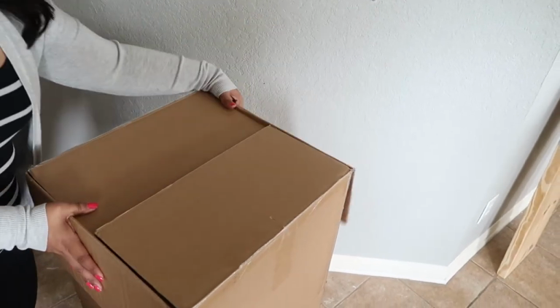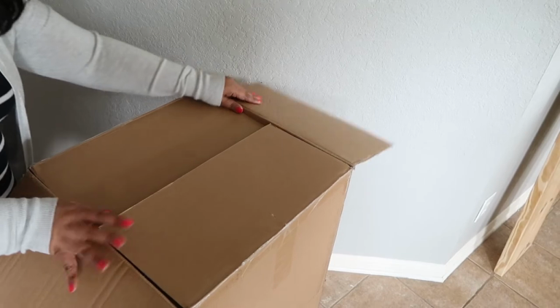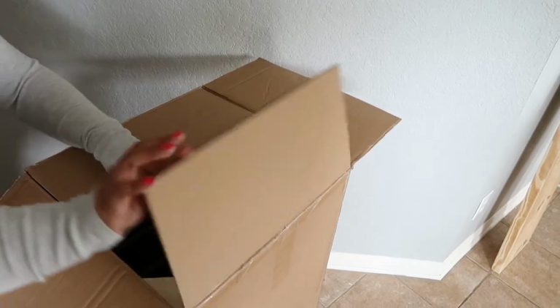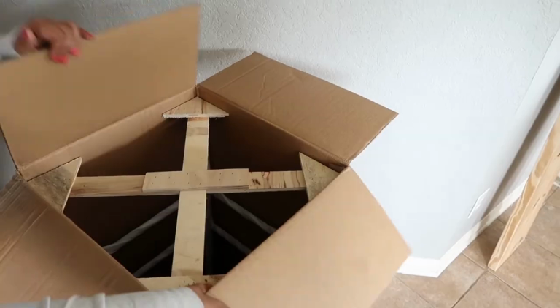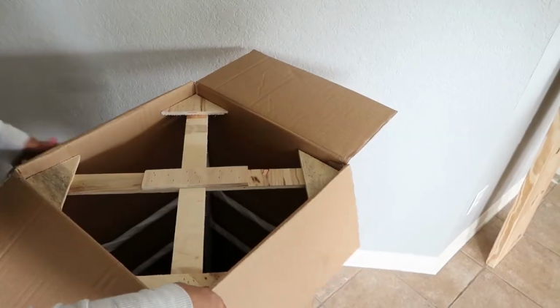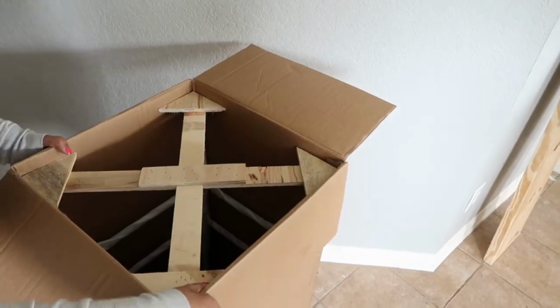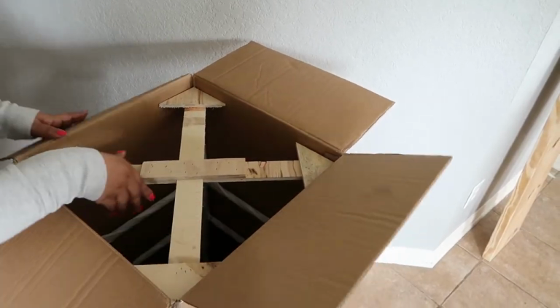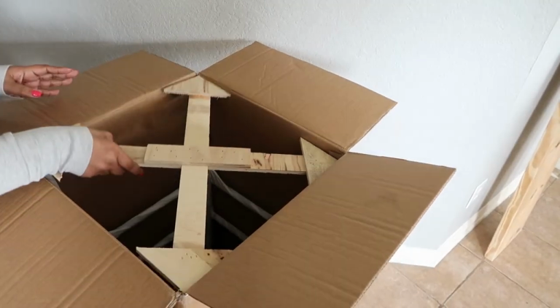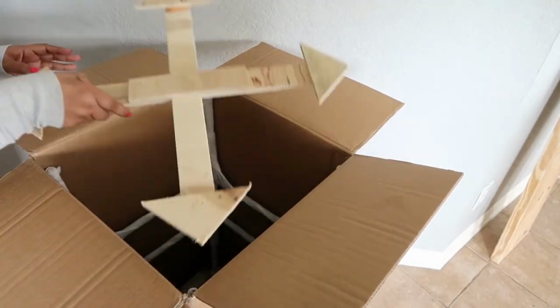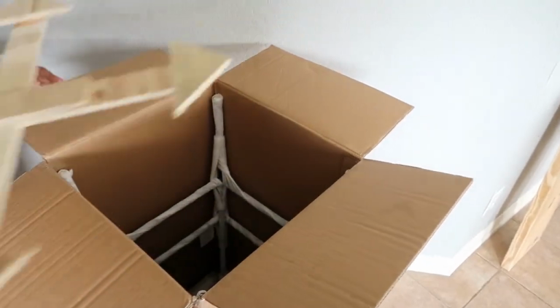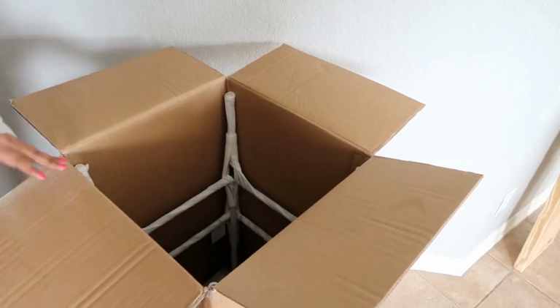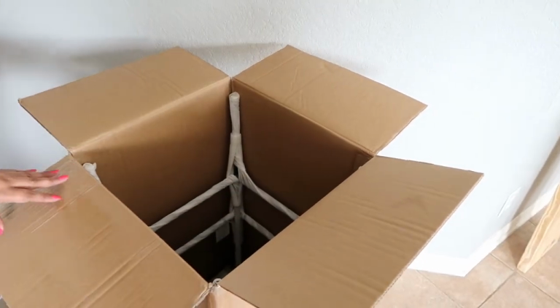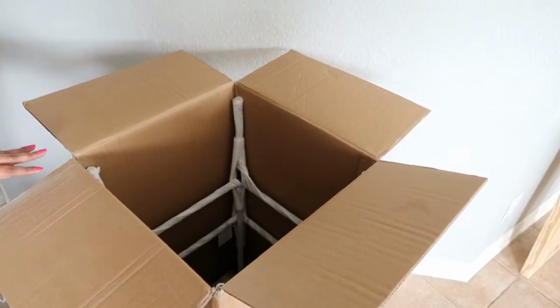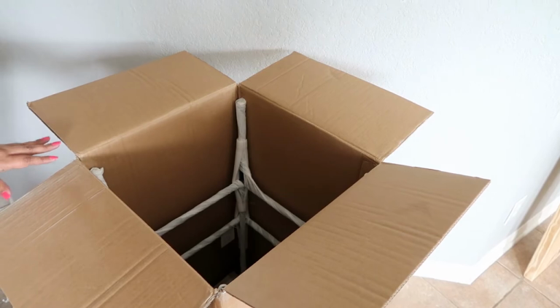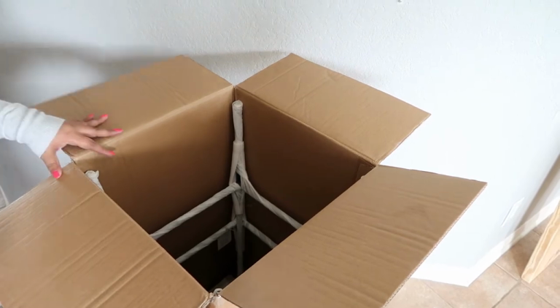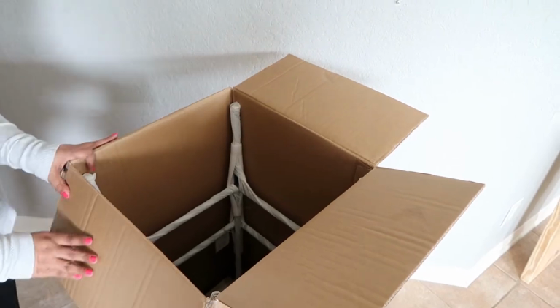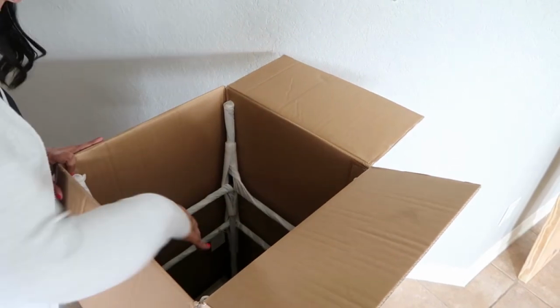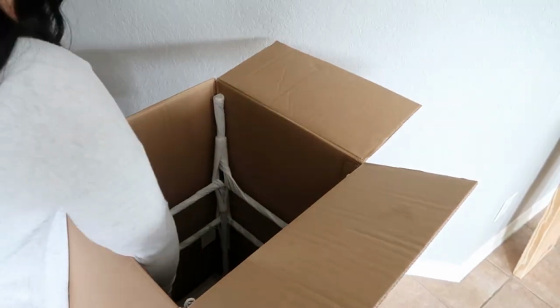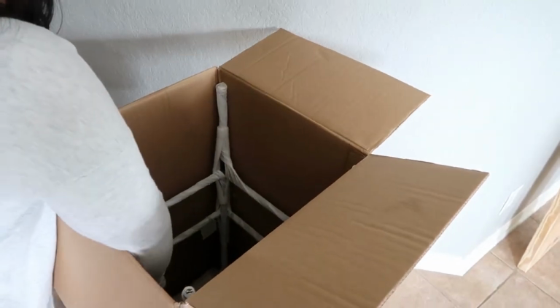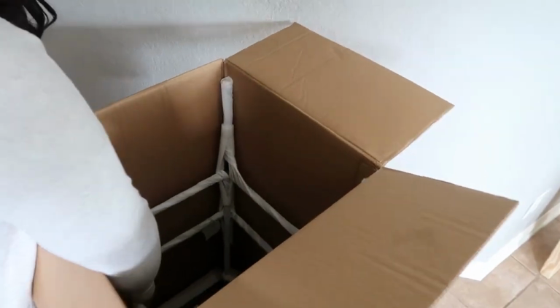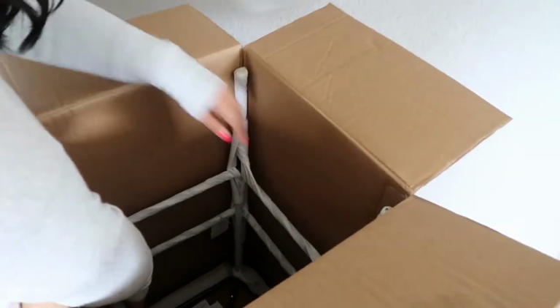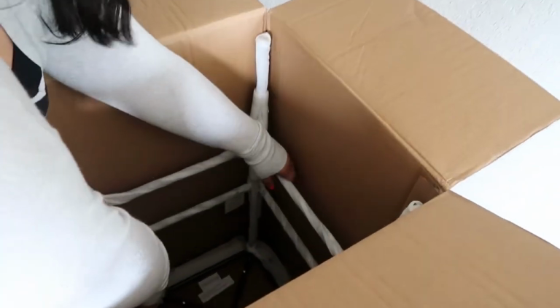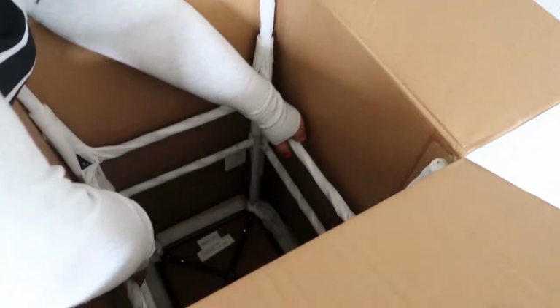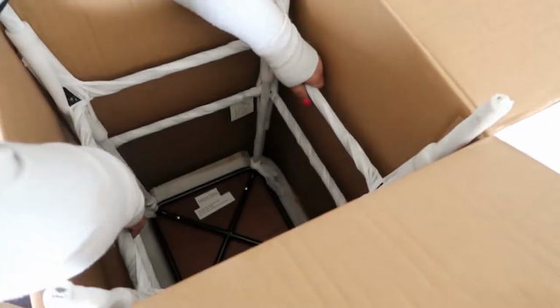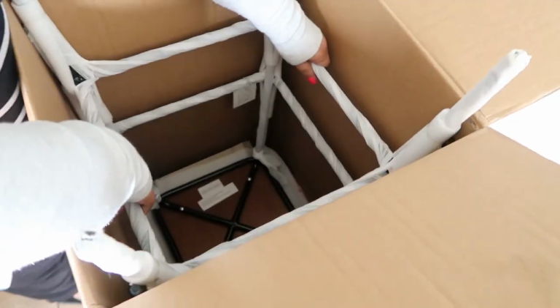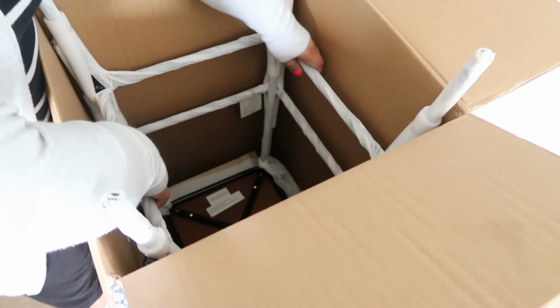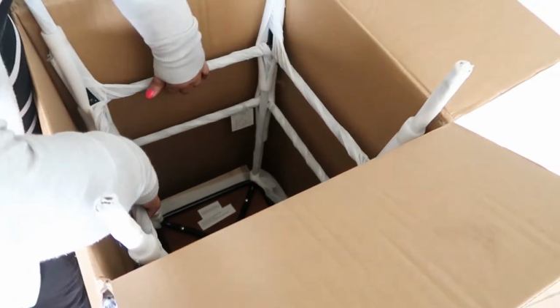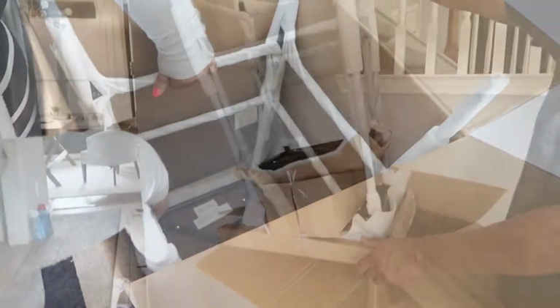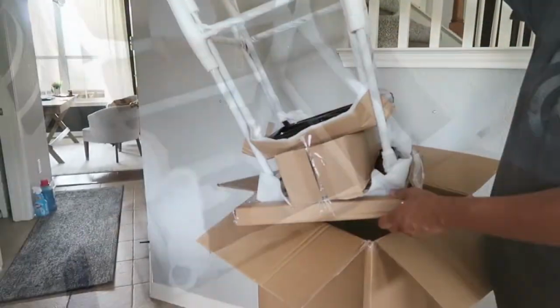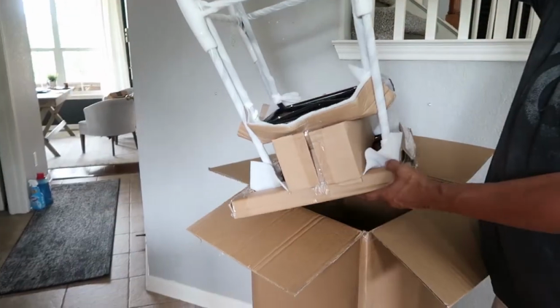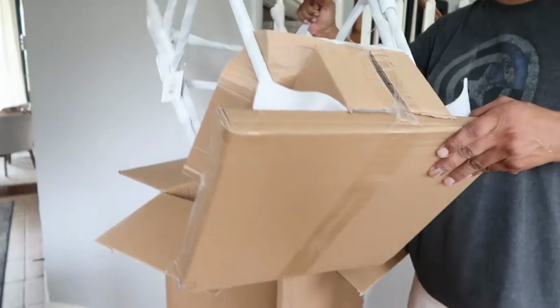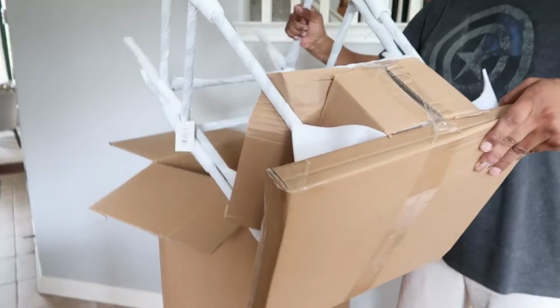I ordered the bar stools from Target and this is the way they came shipped. I was really glad because I thought we were going to have to put them together ourselves, but they came already put together and all we had to do was unwrap them.